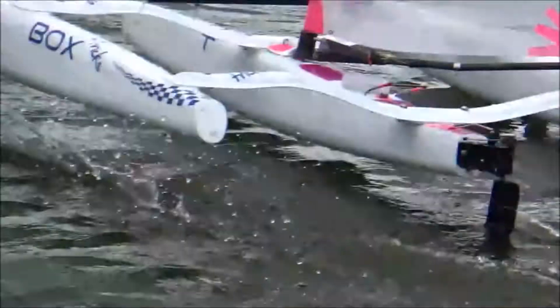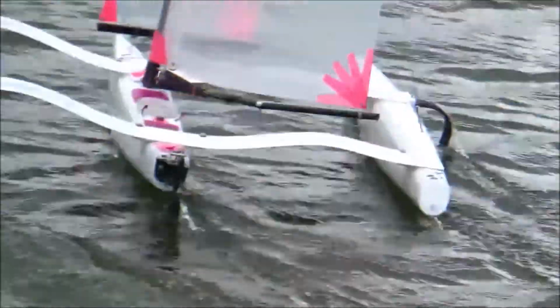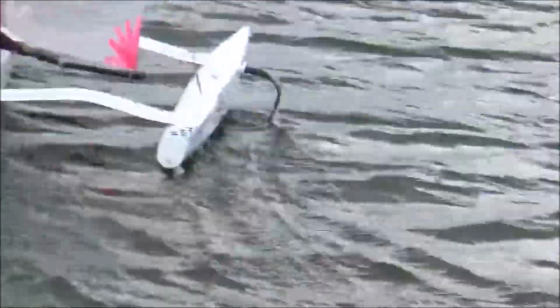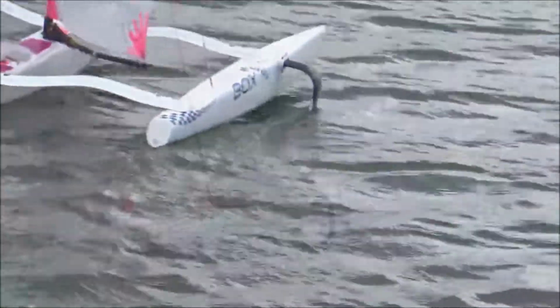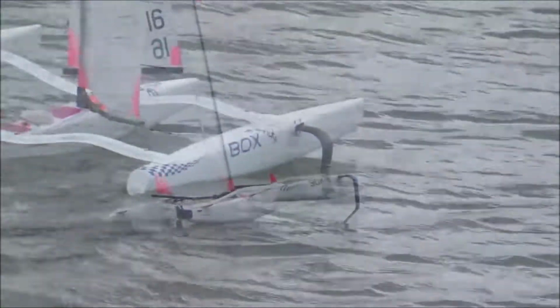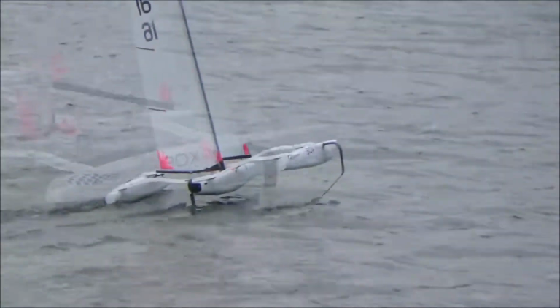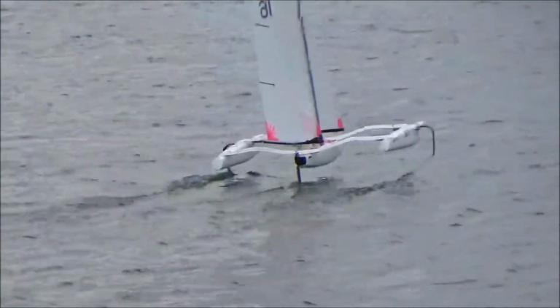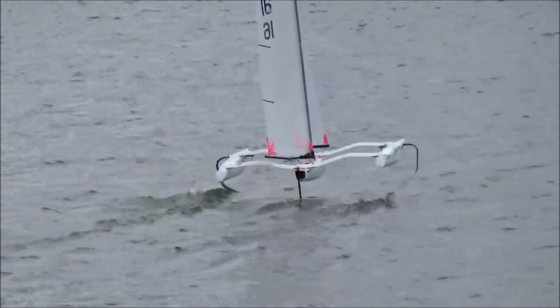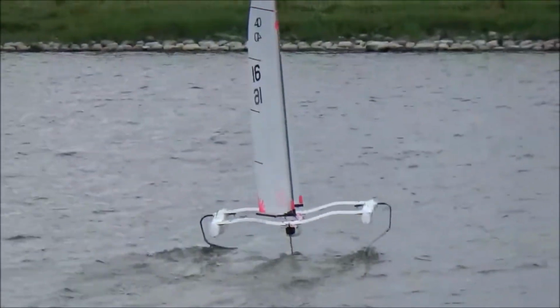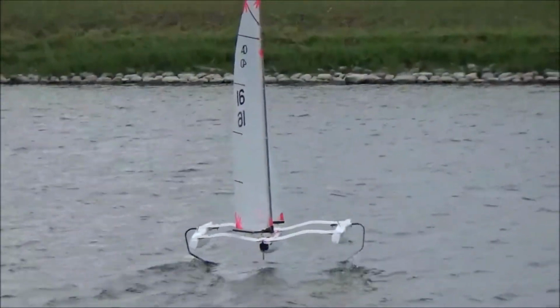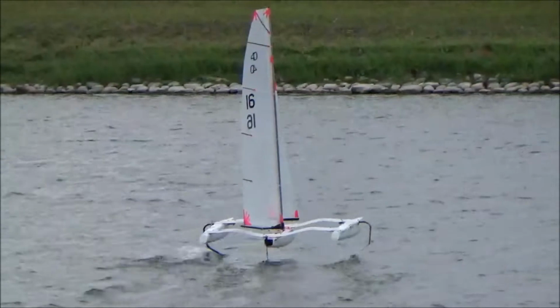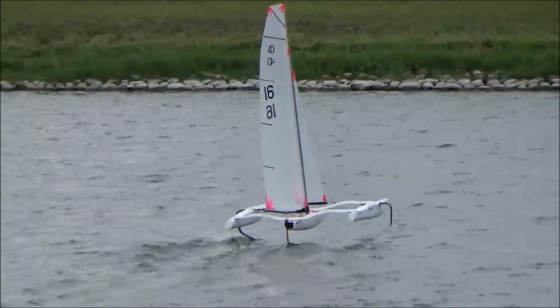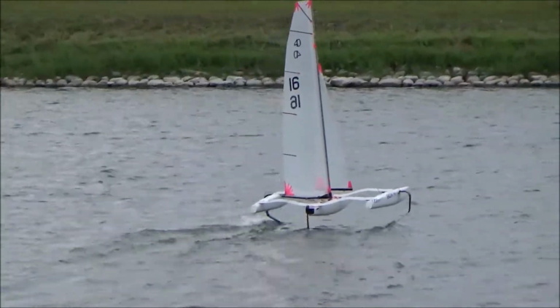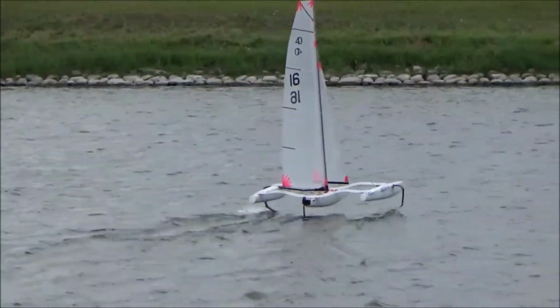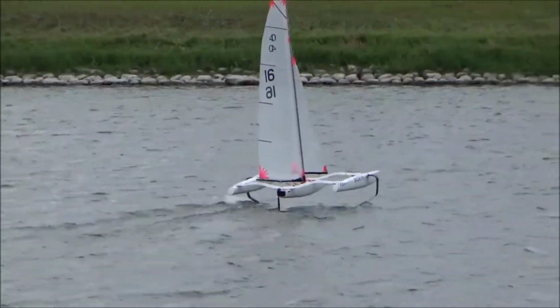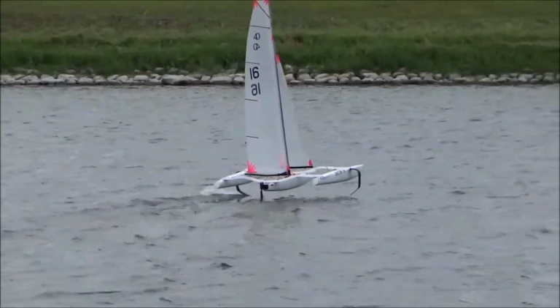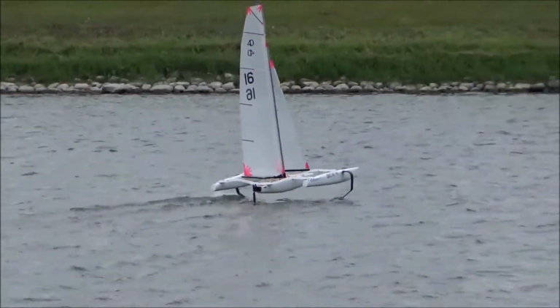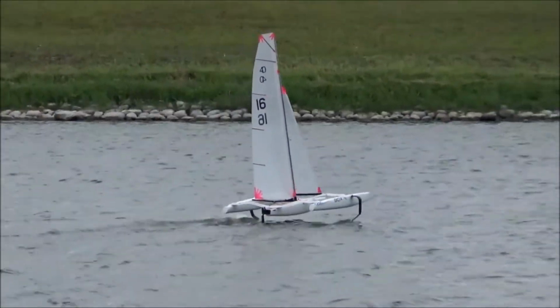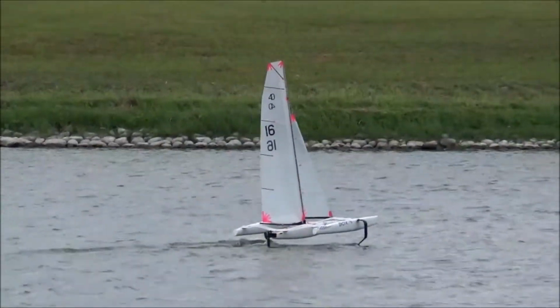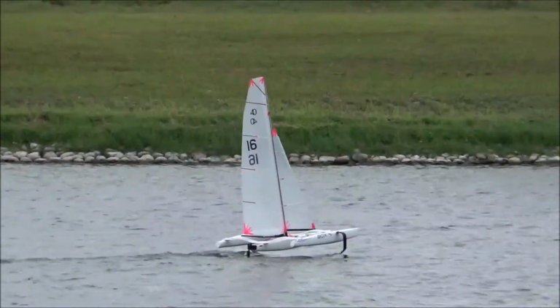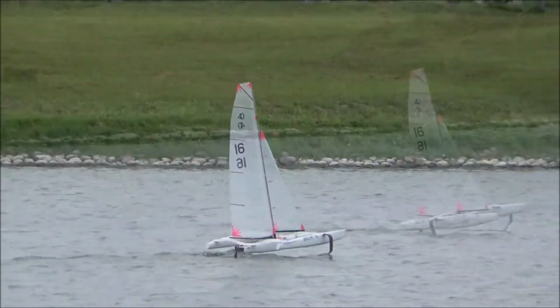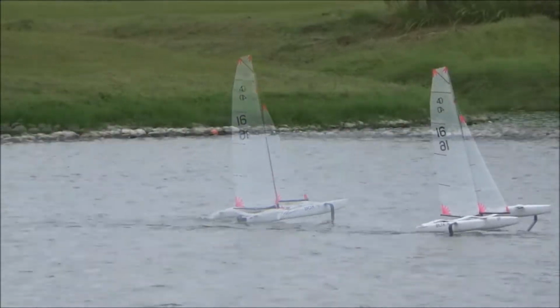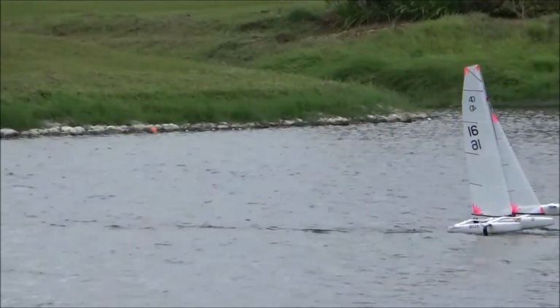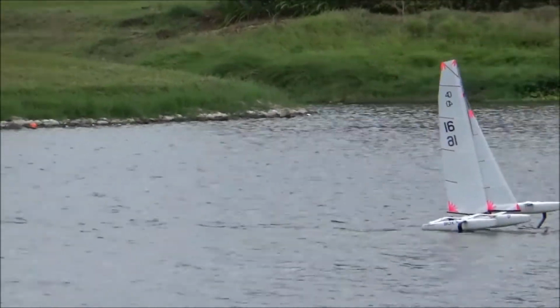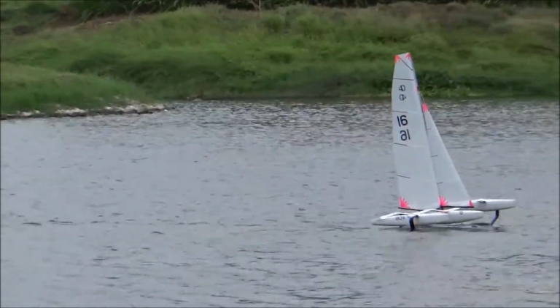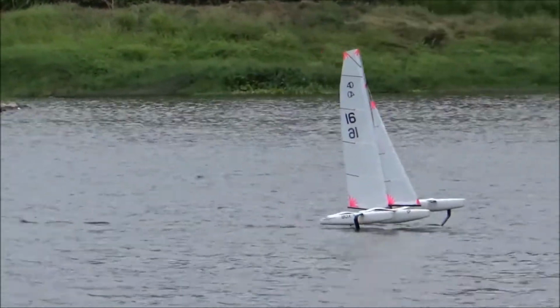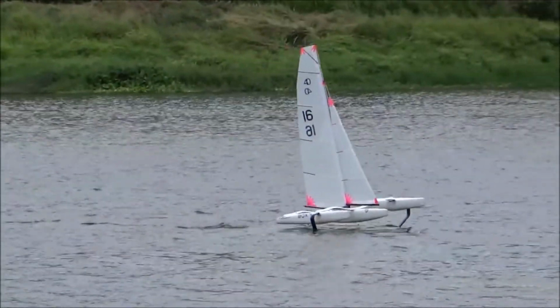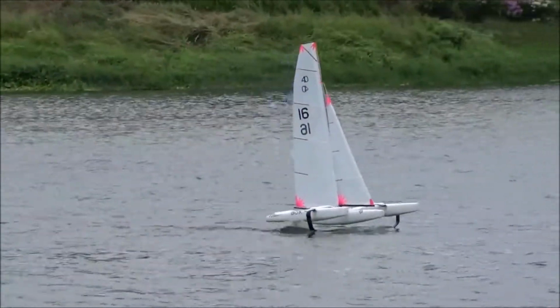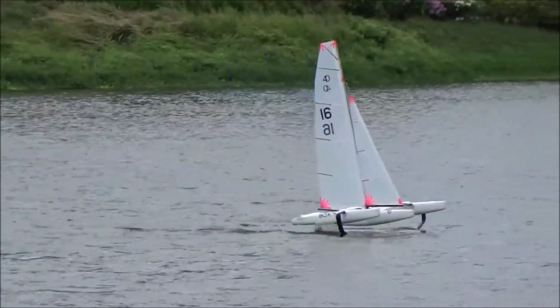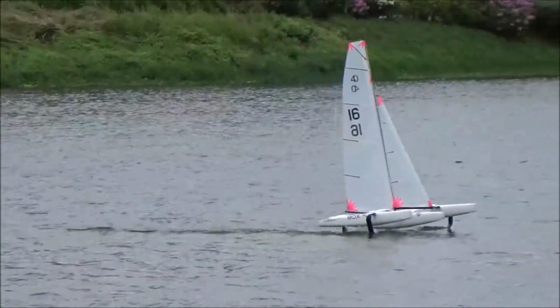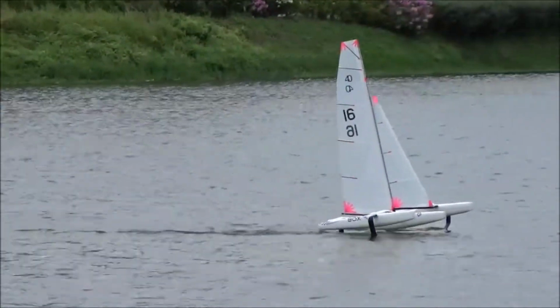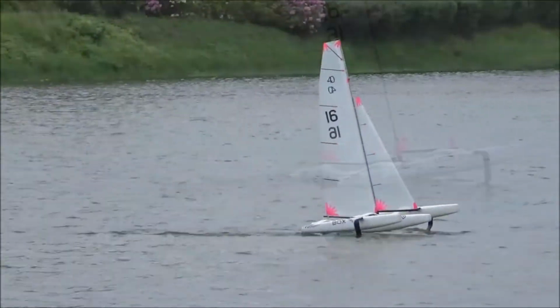This morning I started off with the number 3 rig, since I had absolutely no idea what was going to happen. Then moved up to the number 2, and then again to the 1 minus, which is a fraction under the full size for the boat. These were the only rigs I had managed to put together this week anyway, so I didn't have a lot of choice.